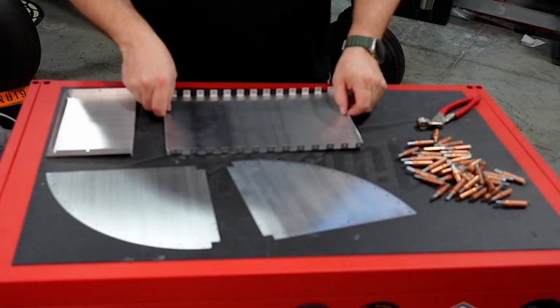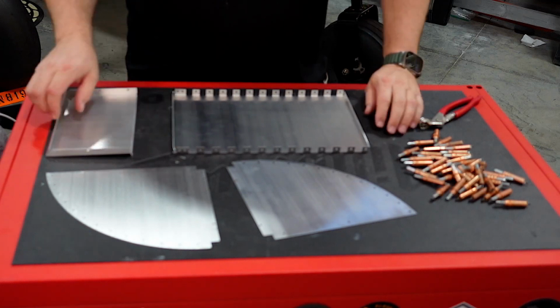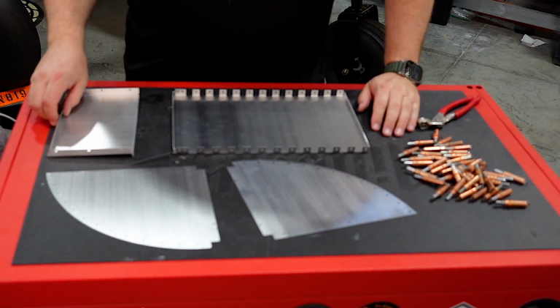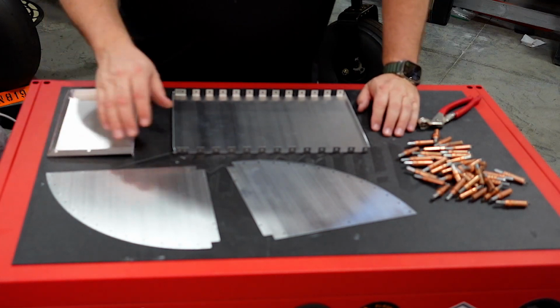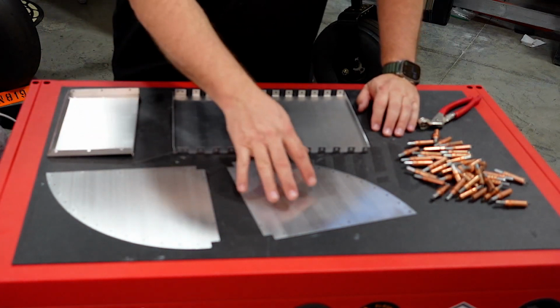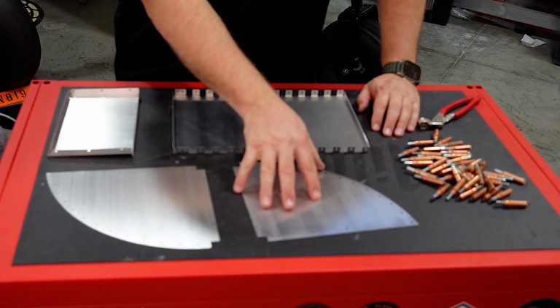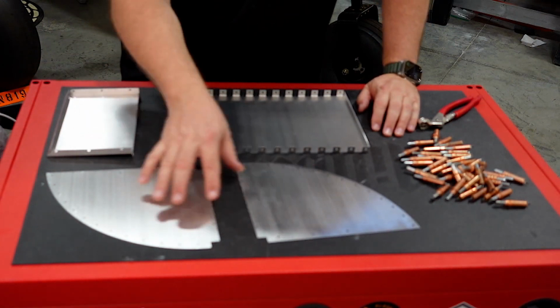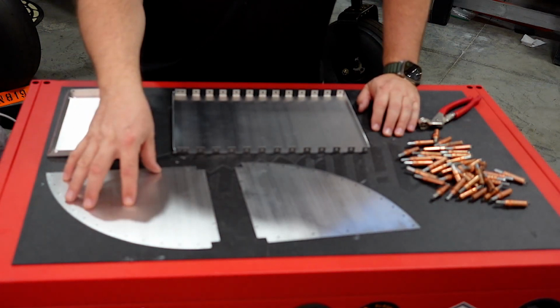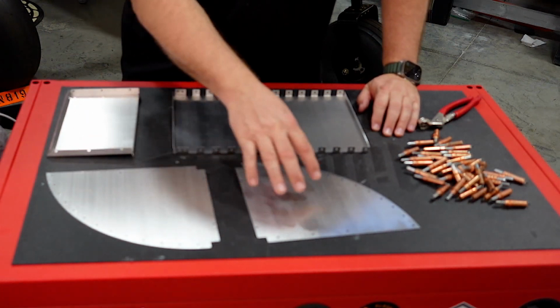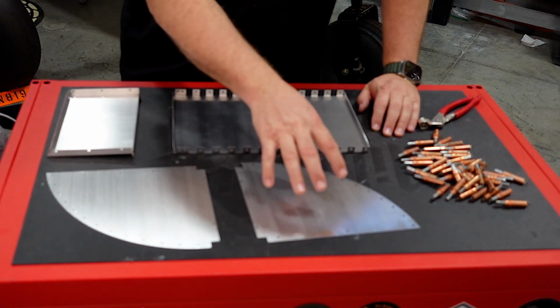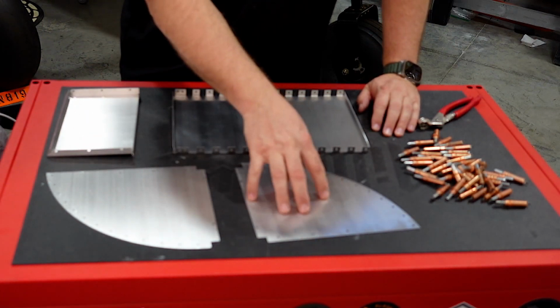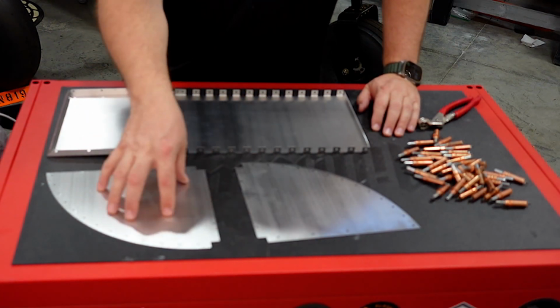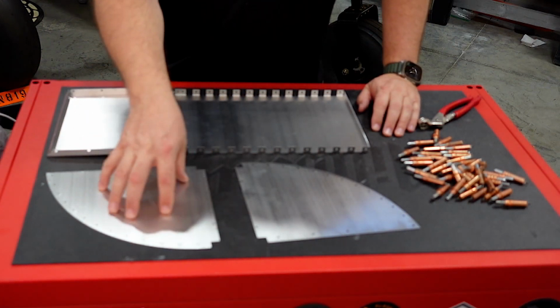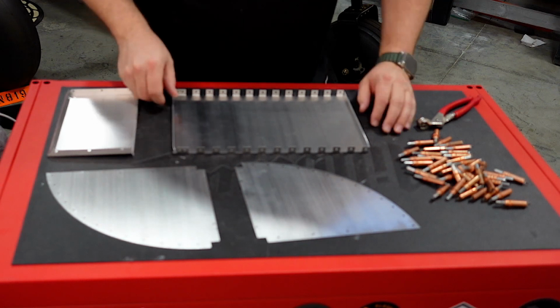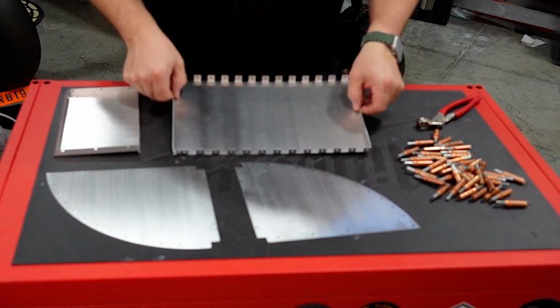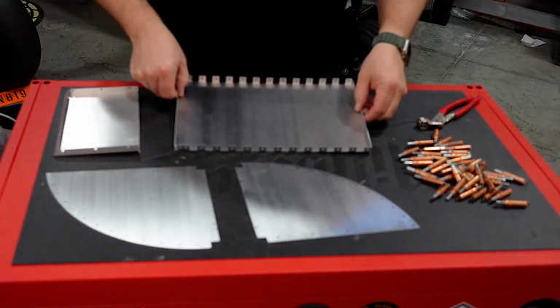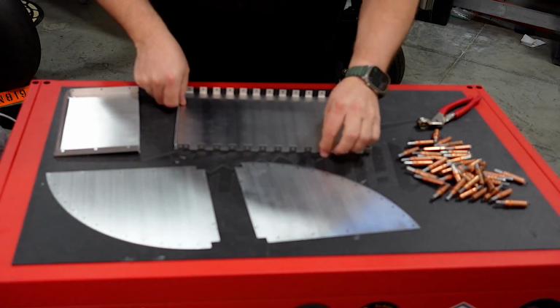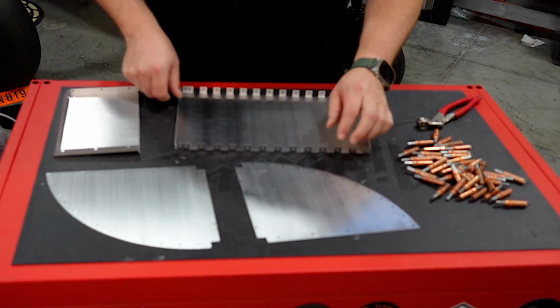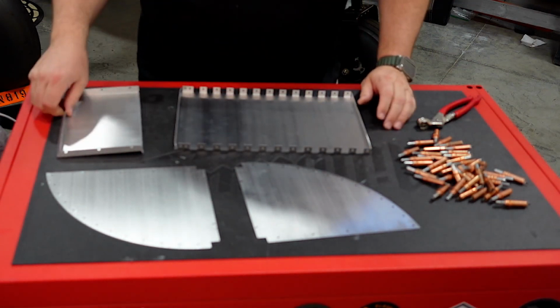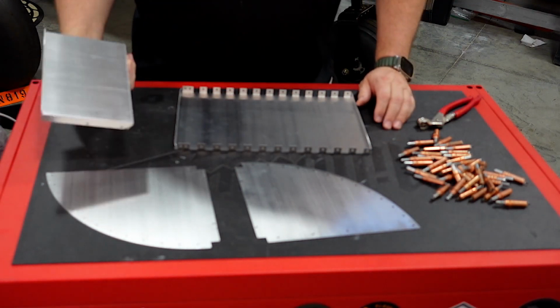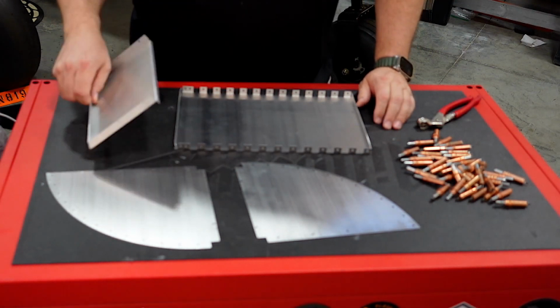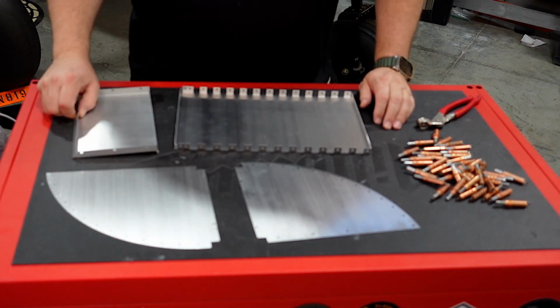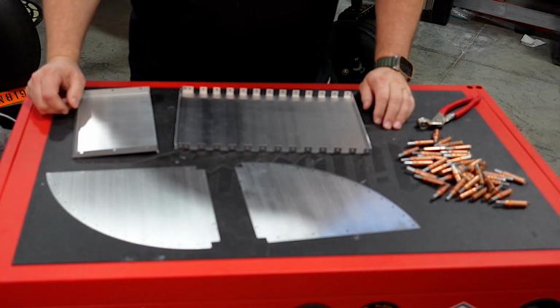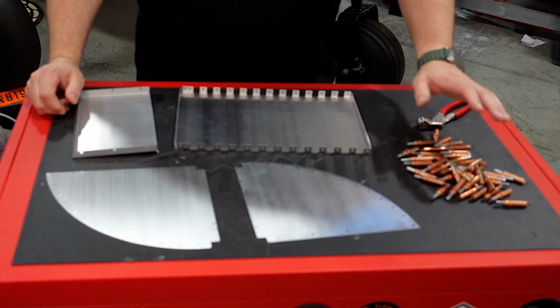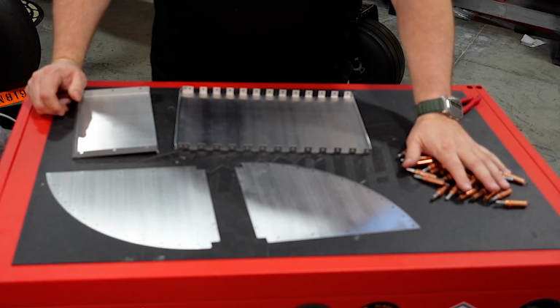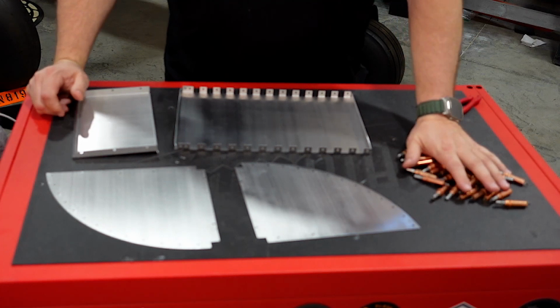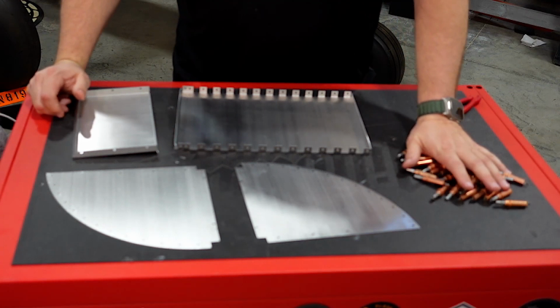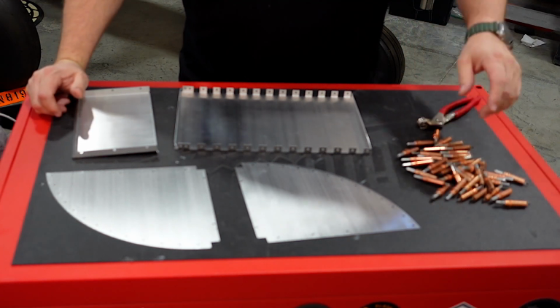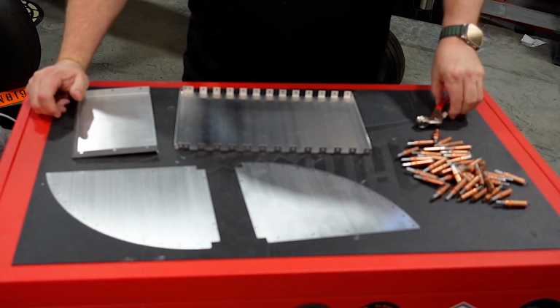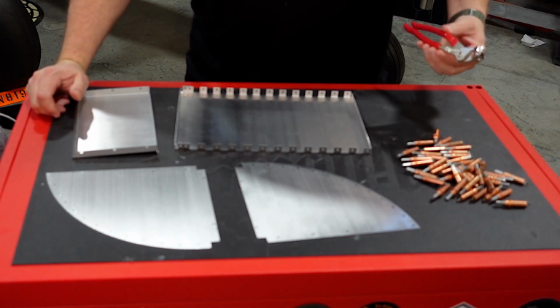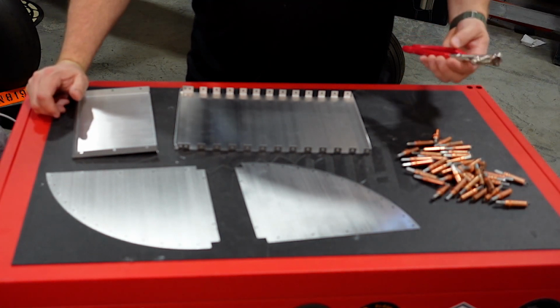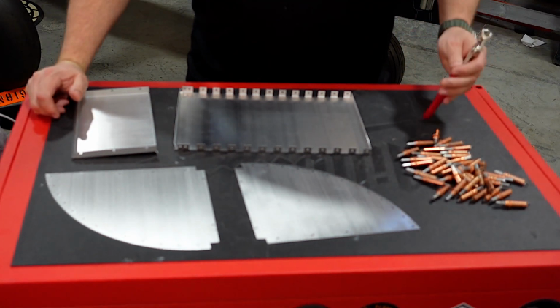To get started, you're going to need the four pieces provided in the kit, which consists of the two curved sides, the large flat piece with the tabs, and the end piece. You're also going to need some copper Clicos and your Clico pliers.